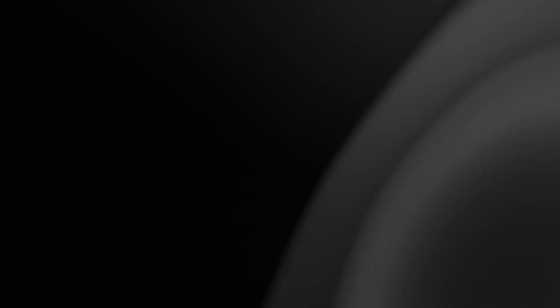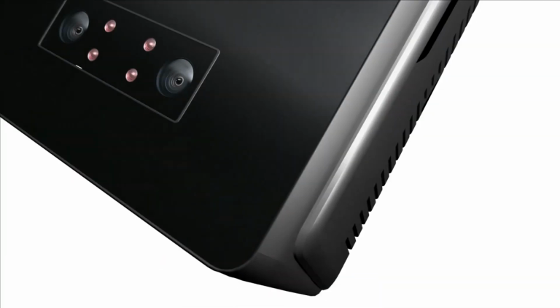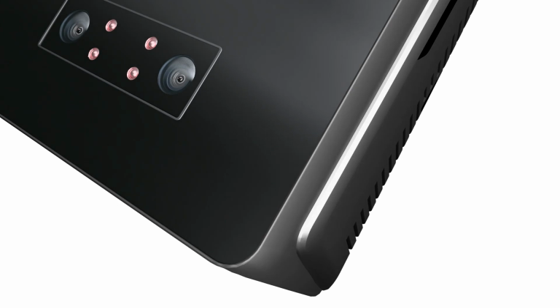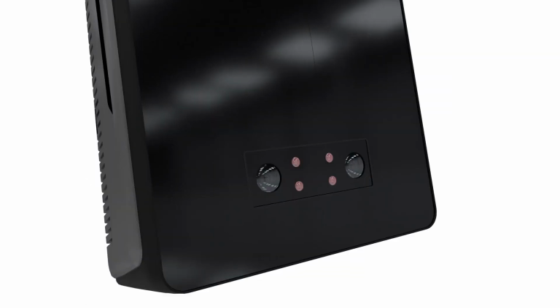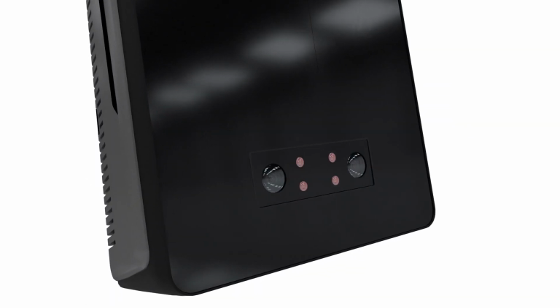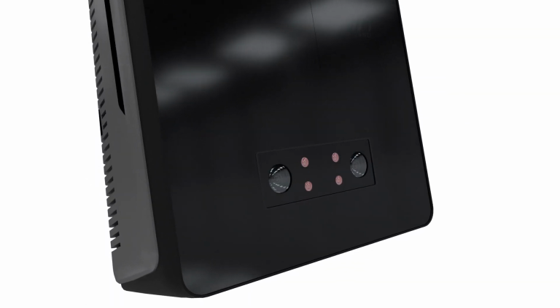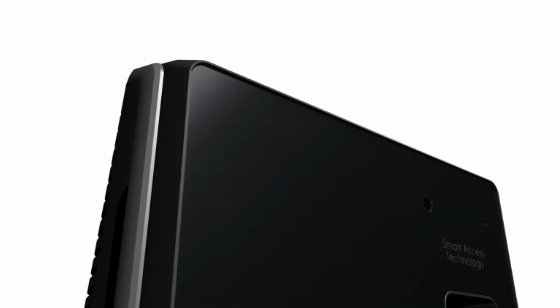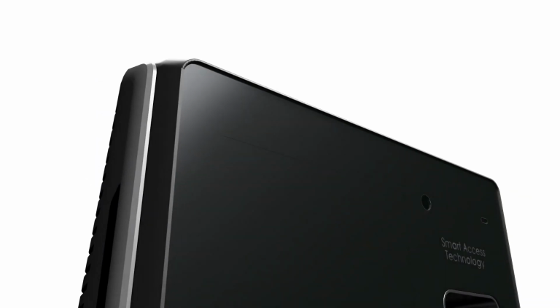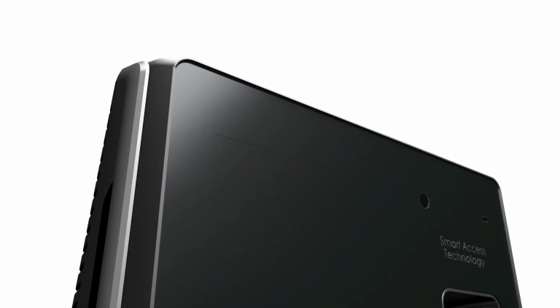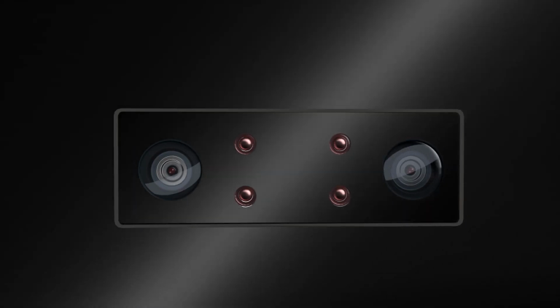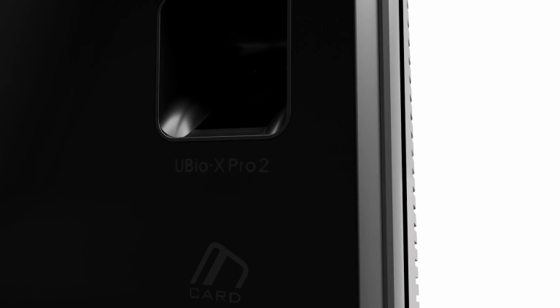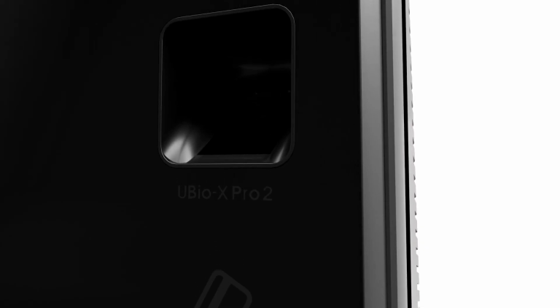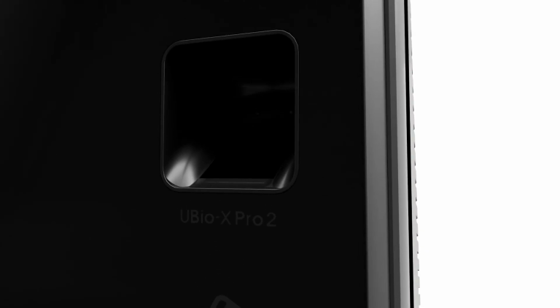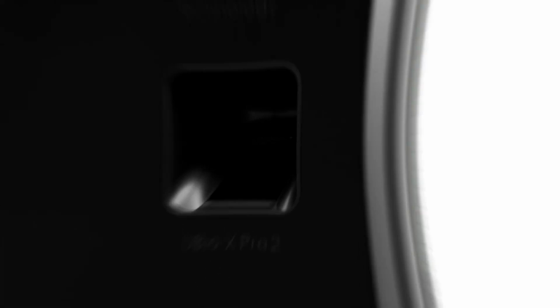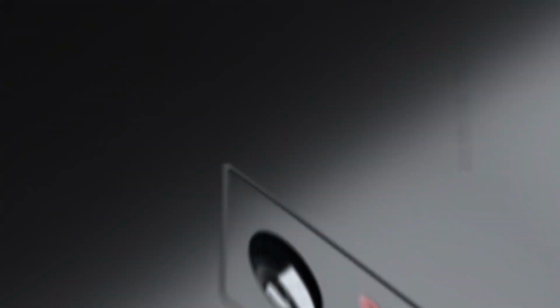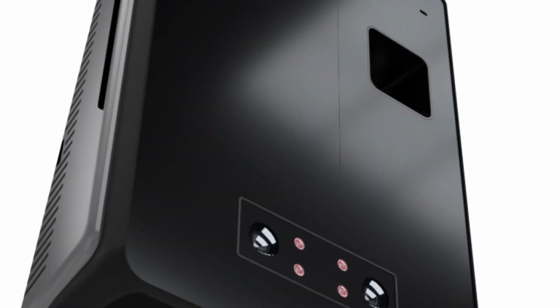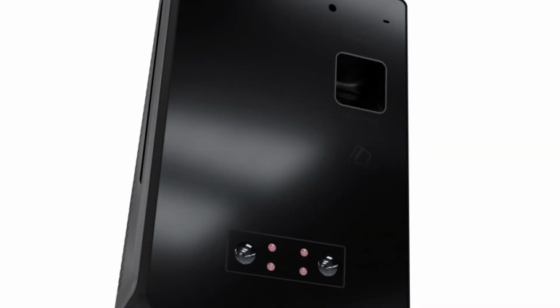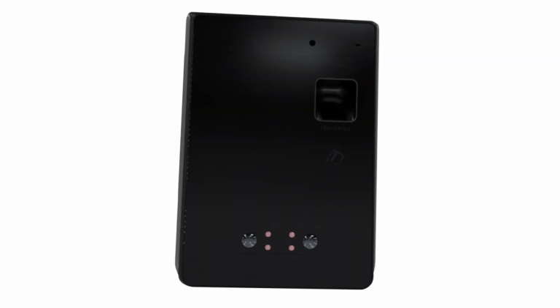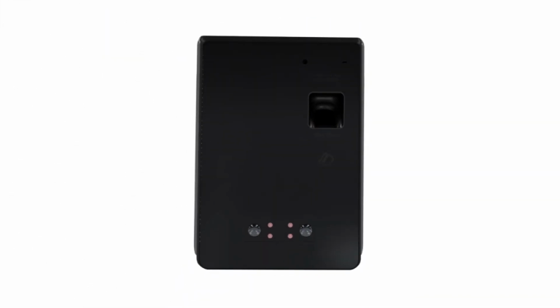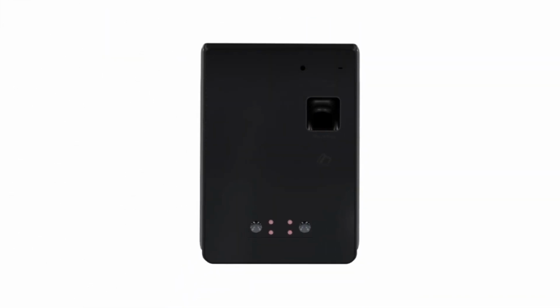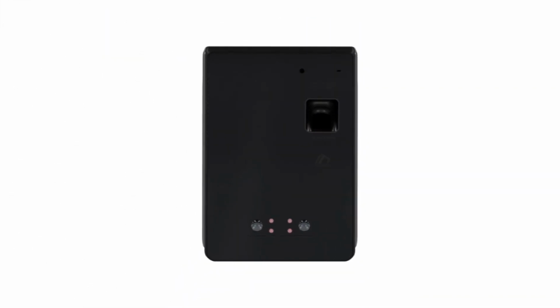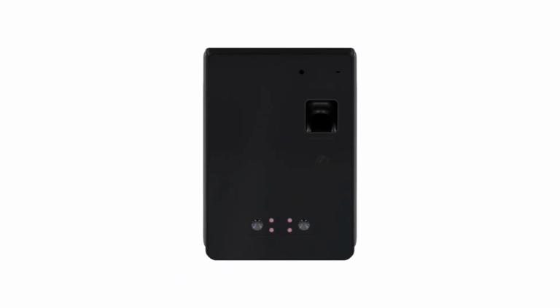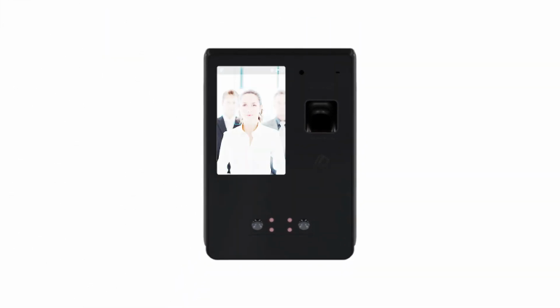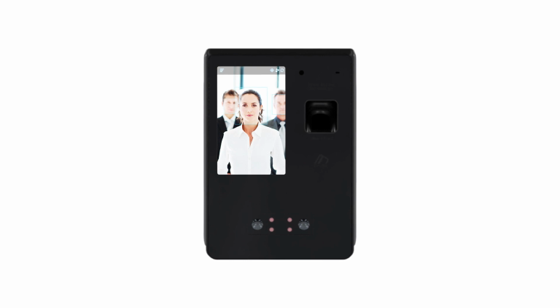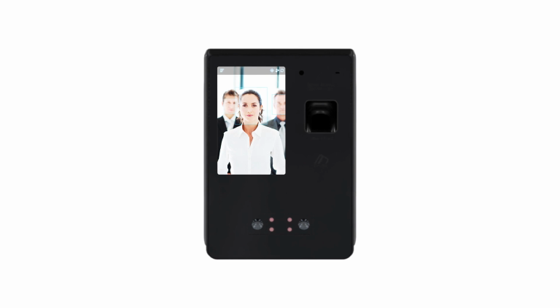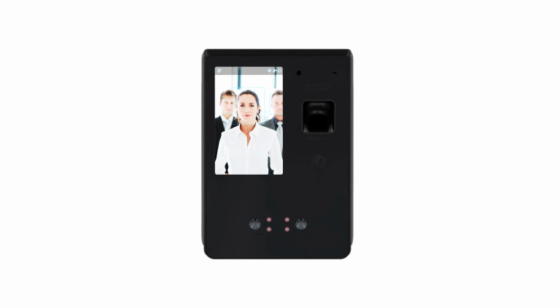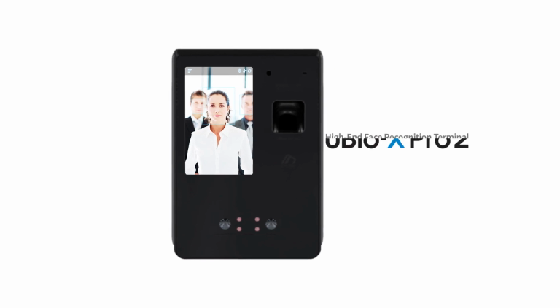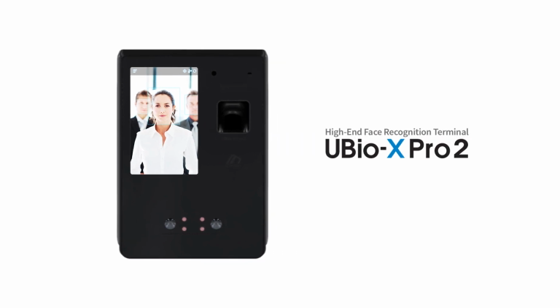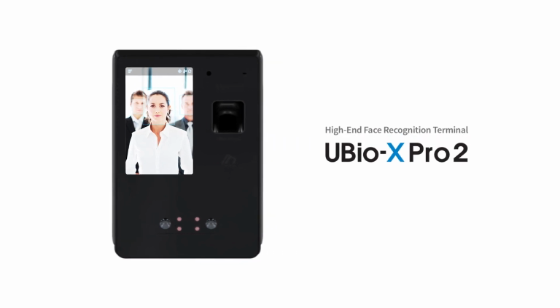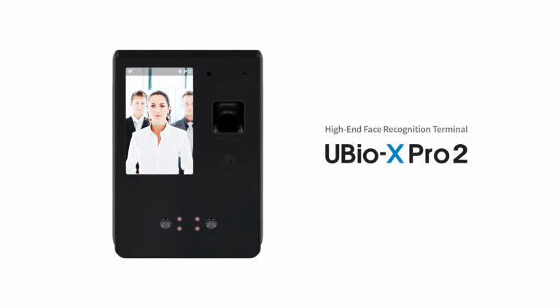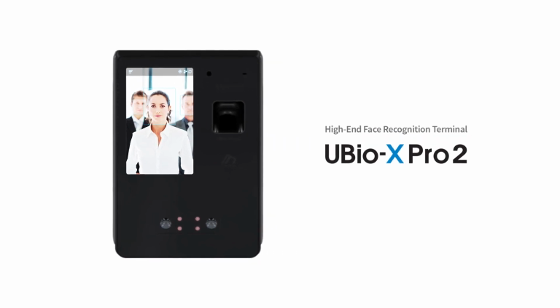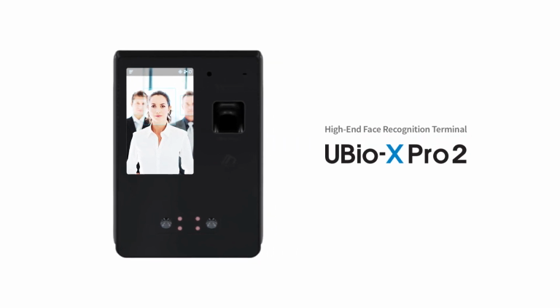Providing security and convenience — U-Bio X-Pro2. Now, innovation becomes your experience.